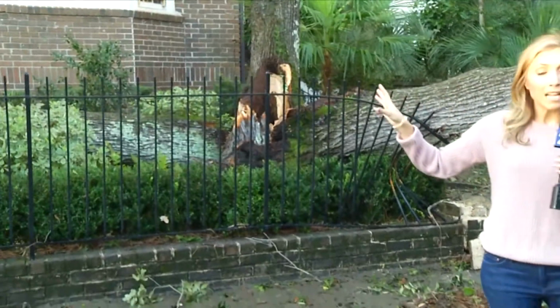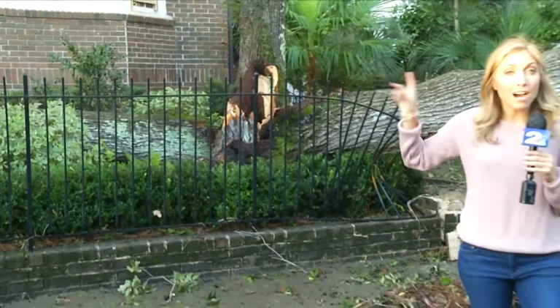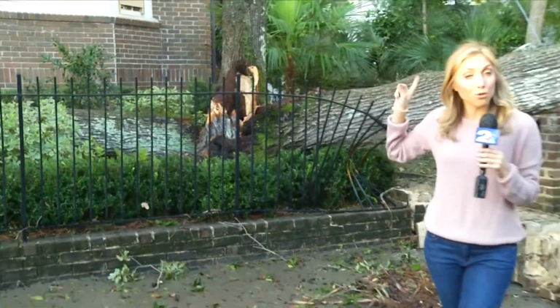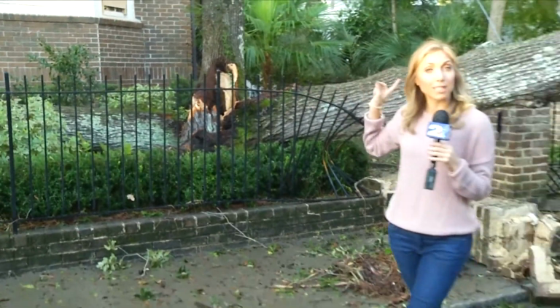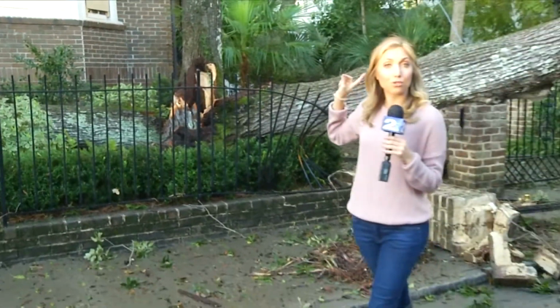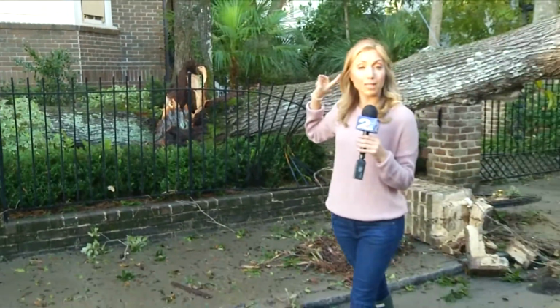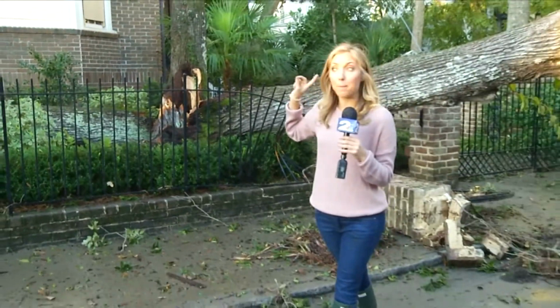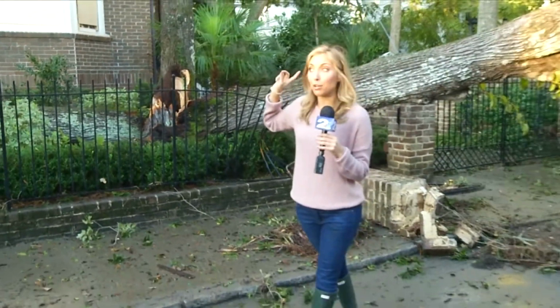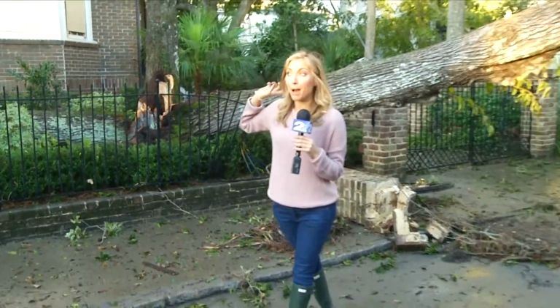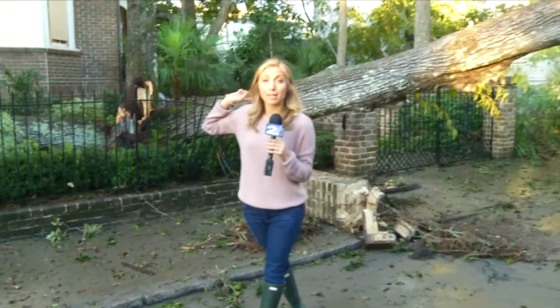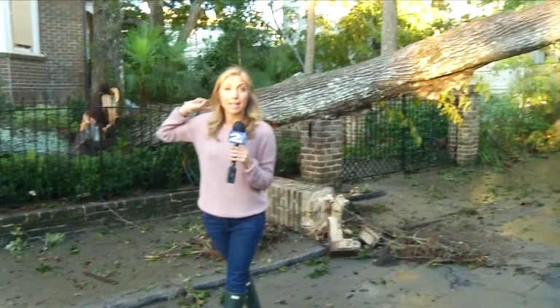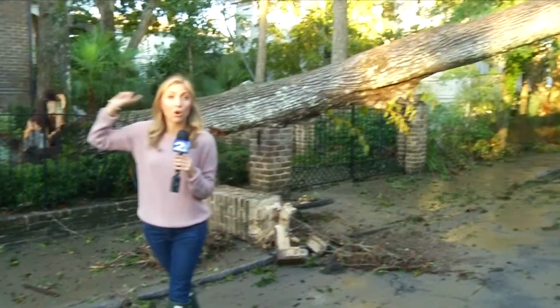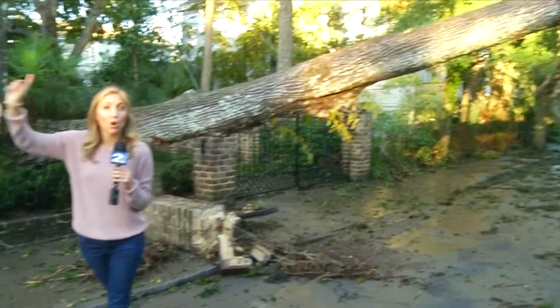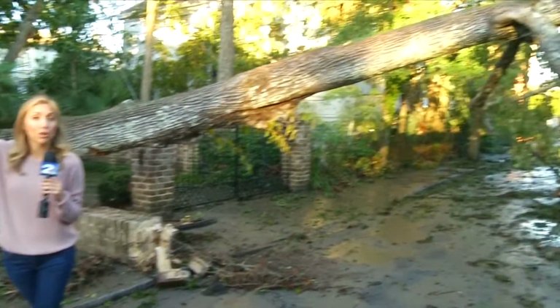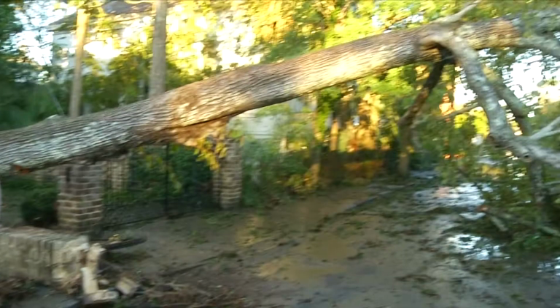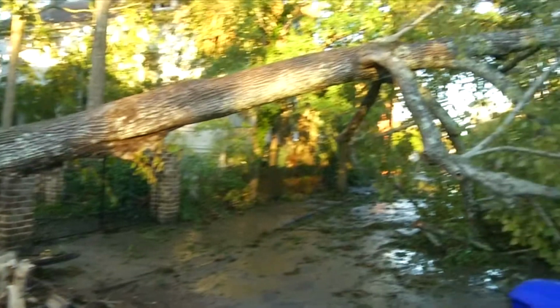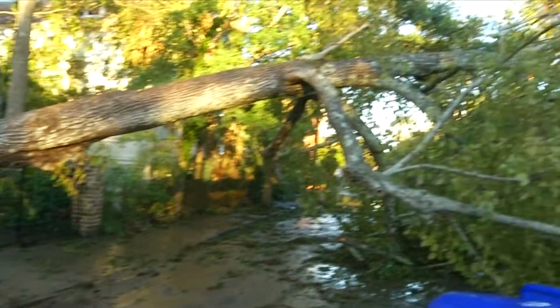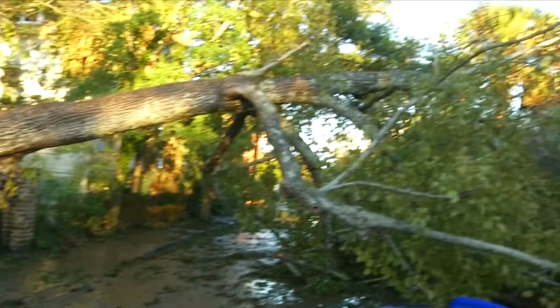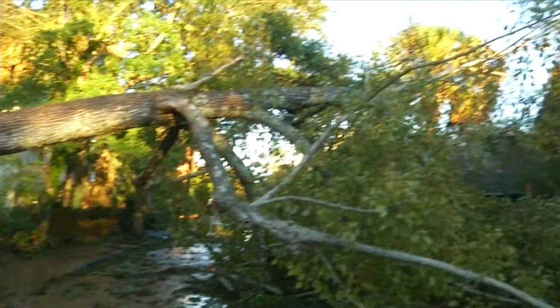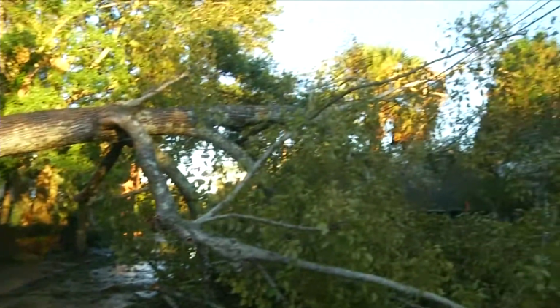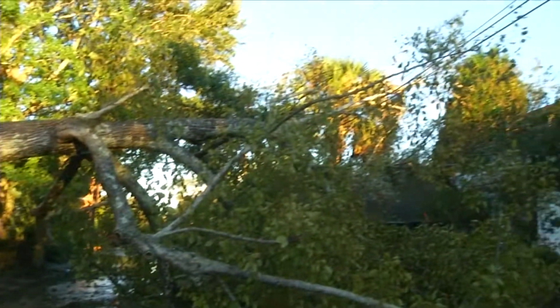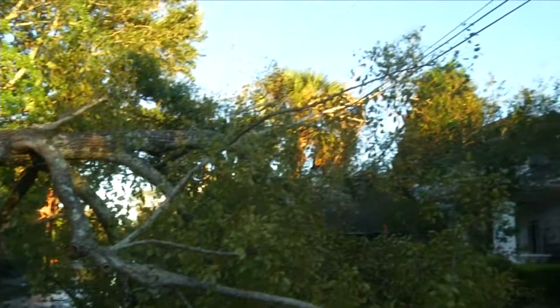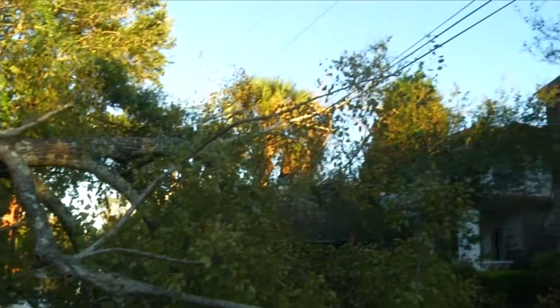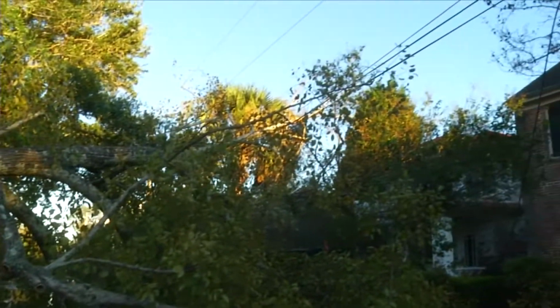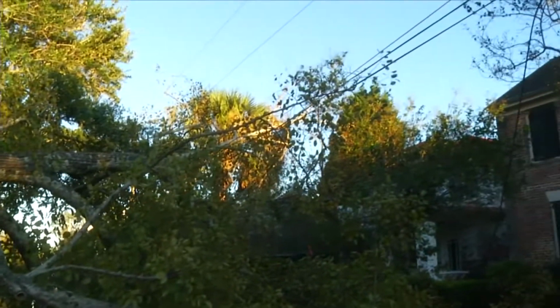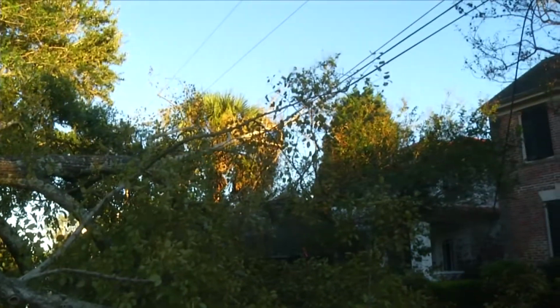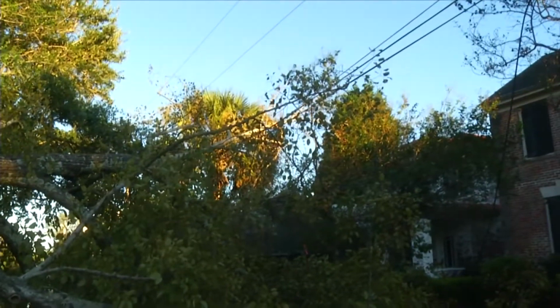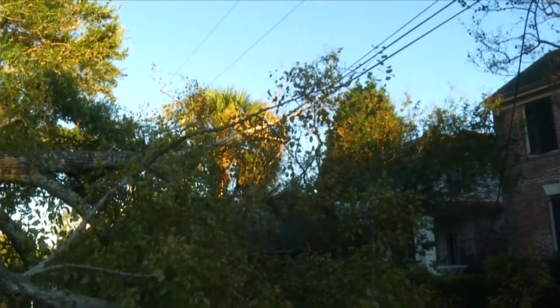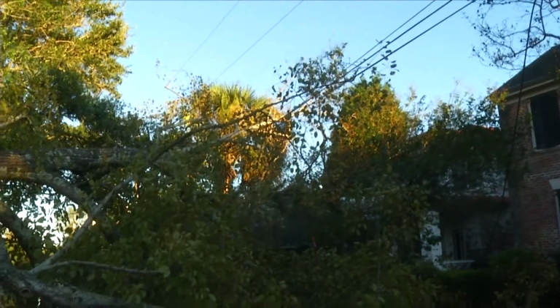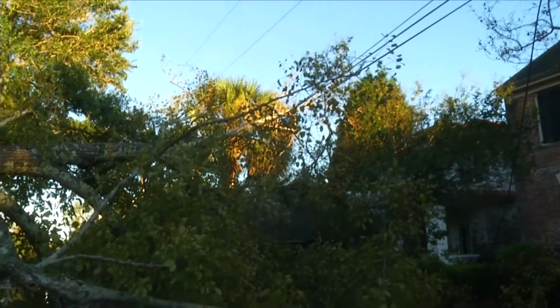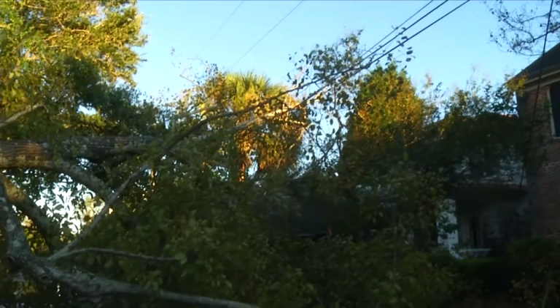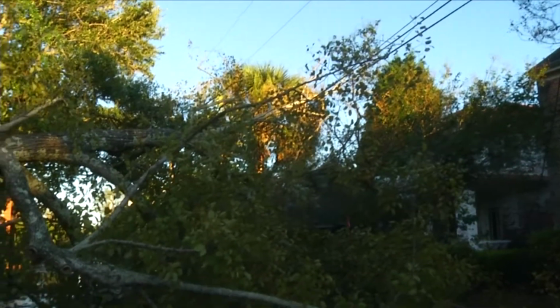Not only is this tree down, but there are power lines down all along this street. And that is very dangerous. We spoke to a few neighbors here.